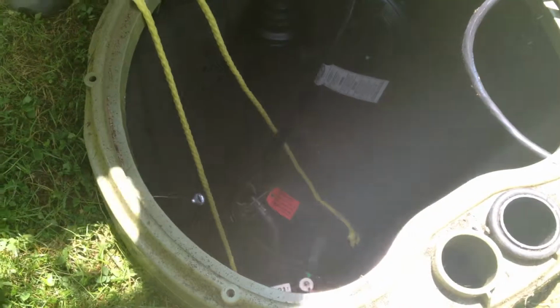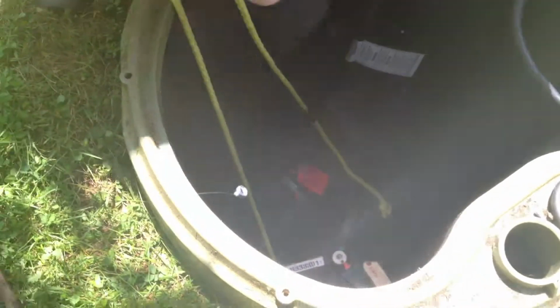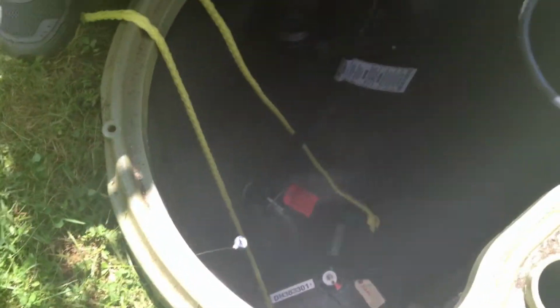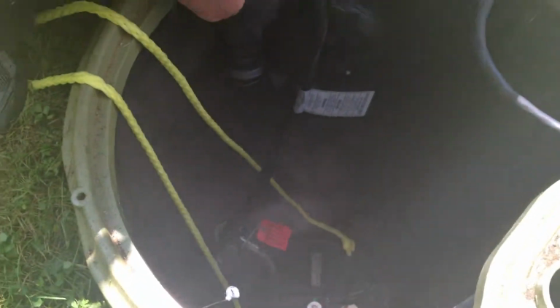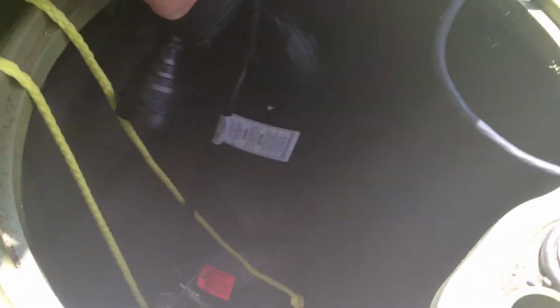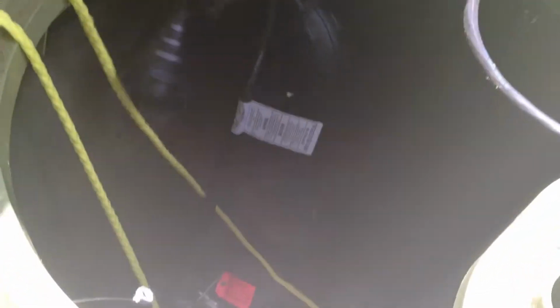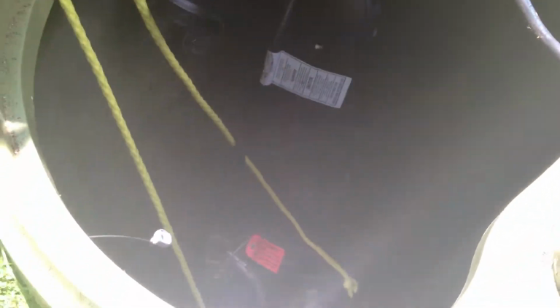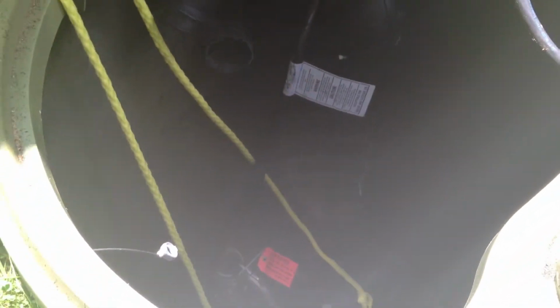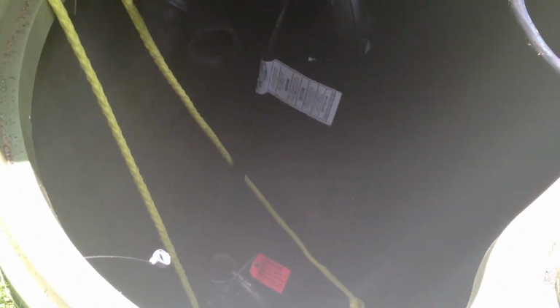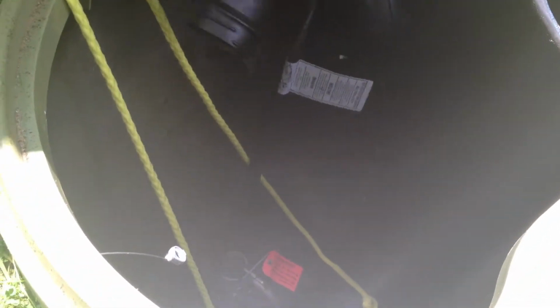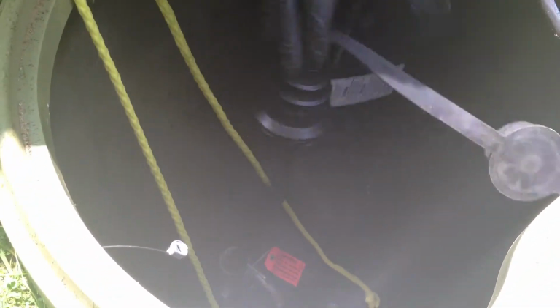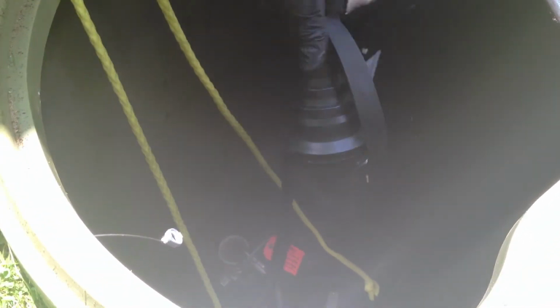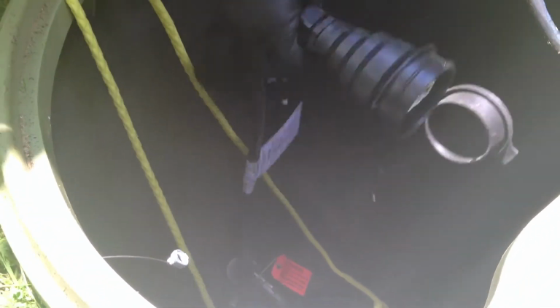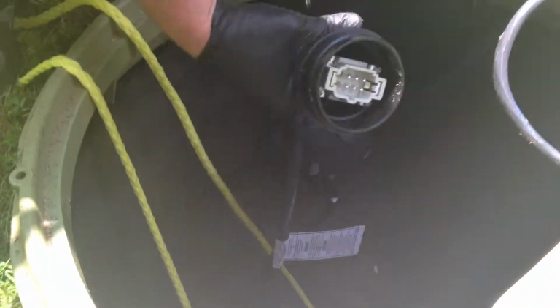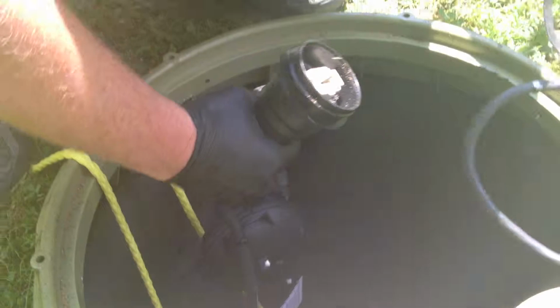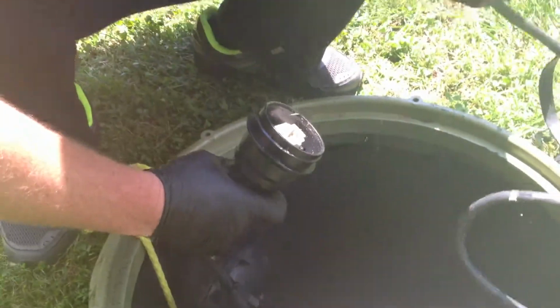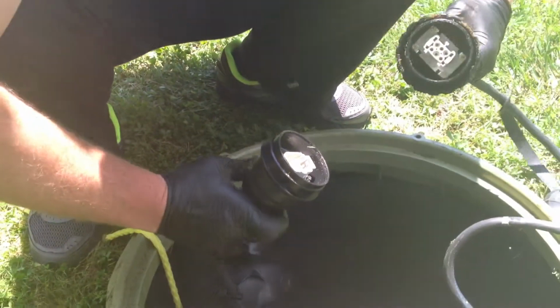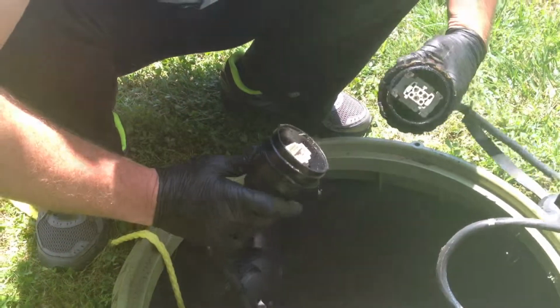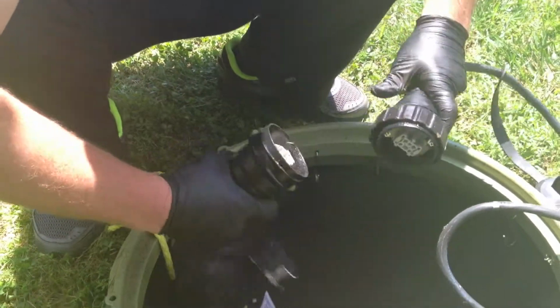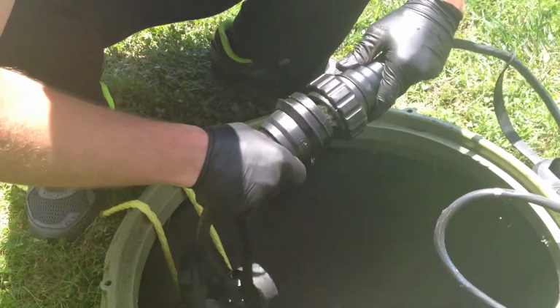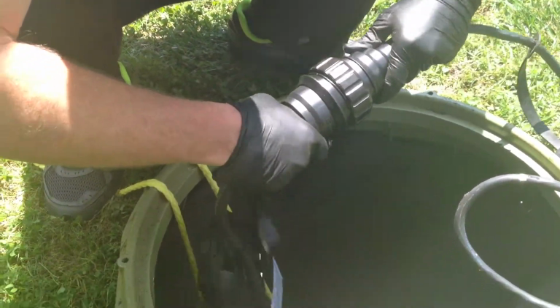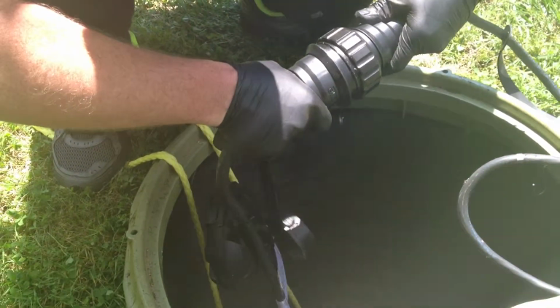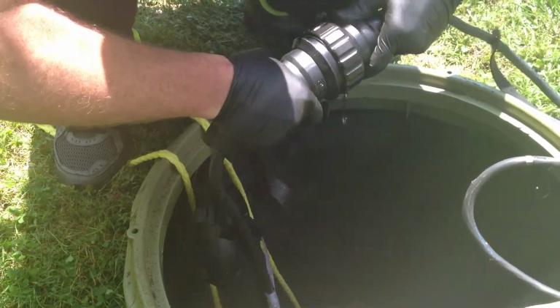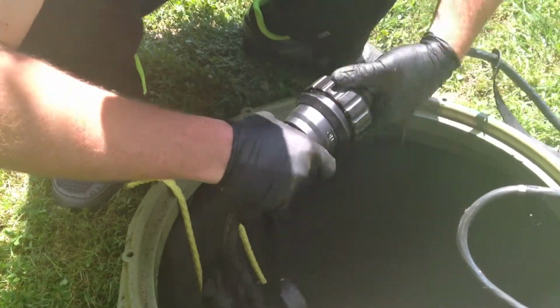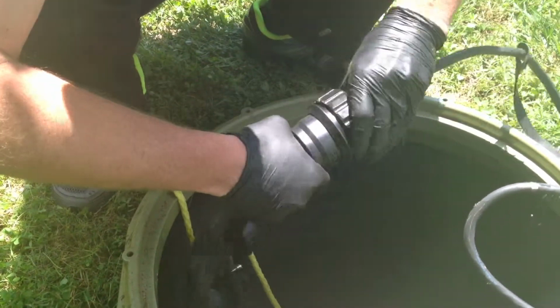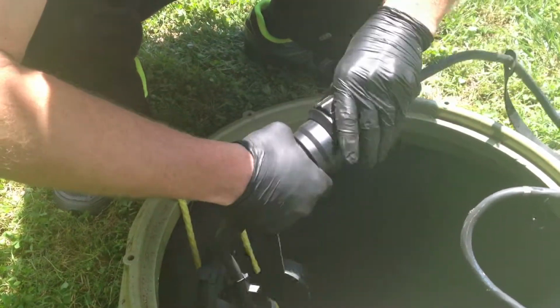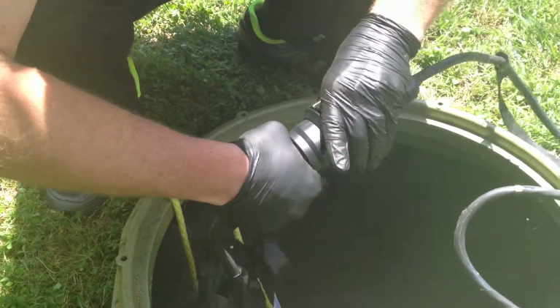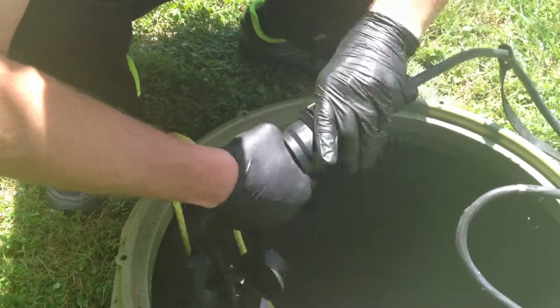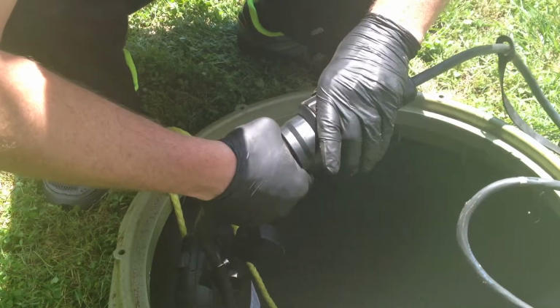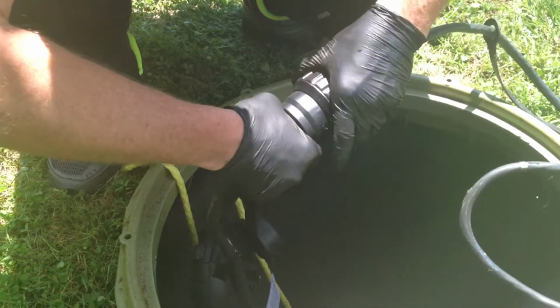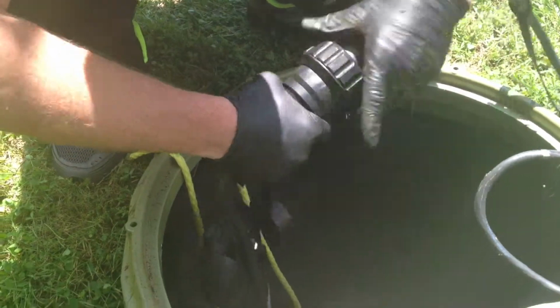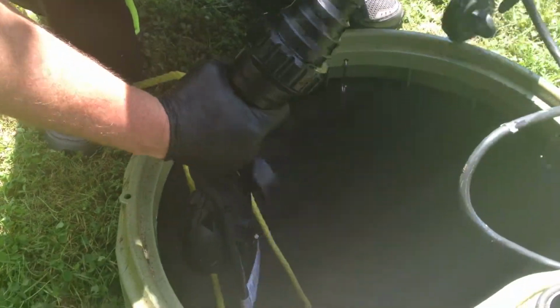The last part is now taking this disconnect, plugging it back together, and securing it with the nut.